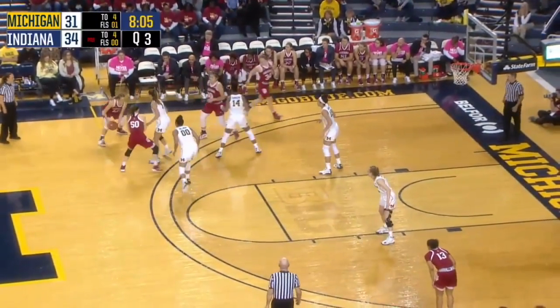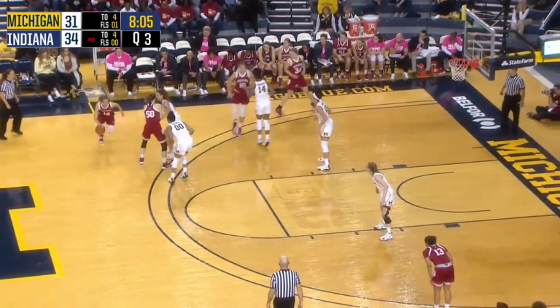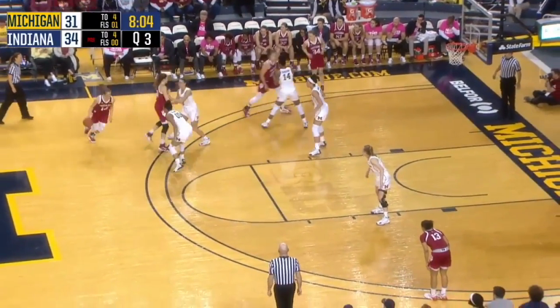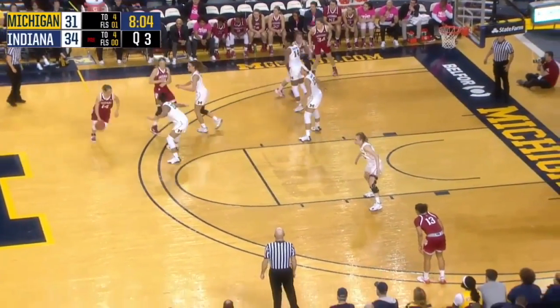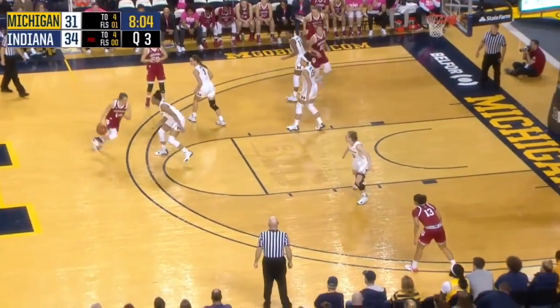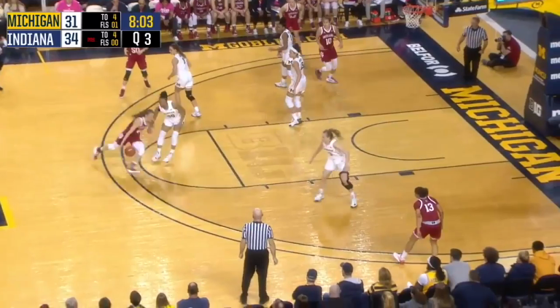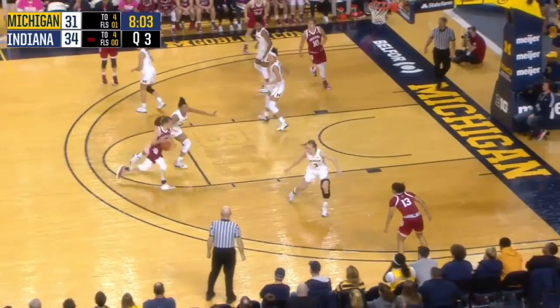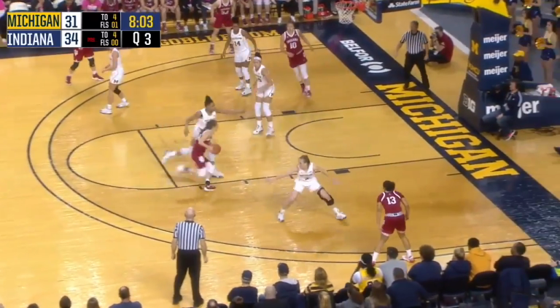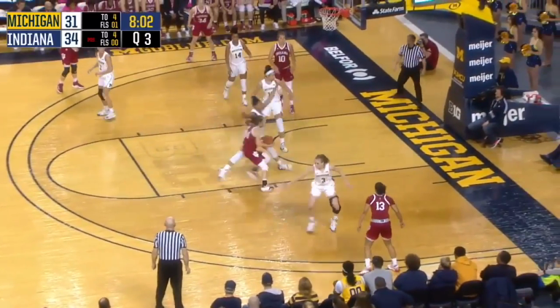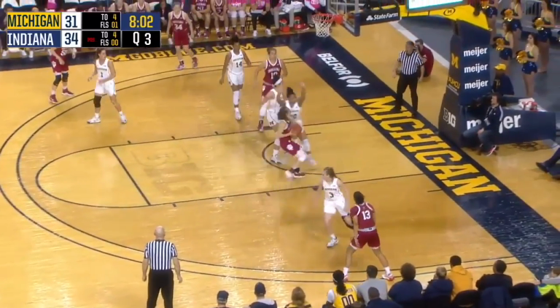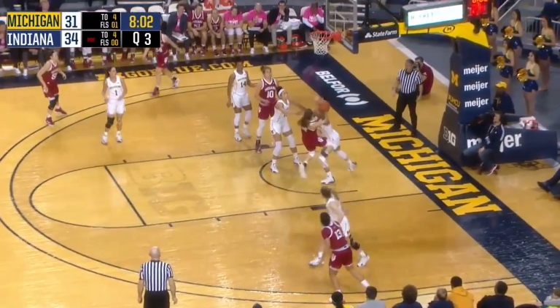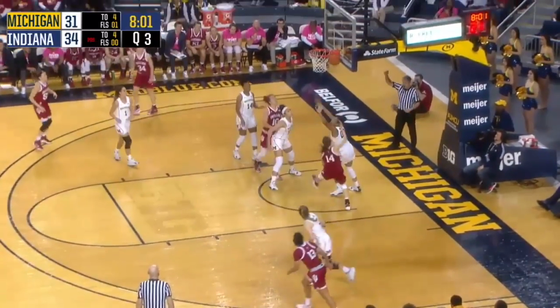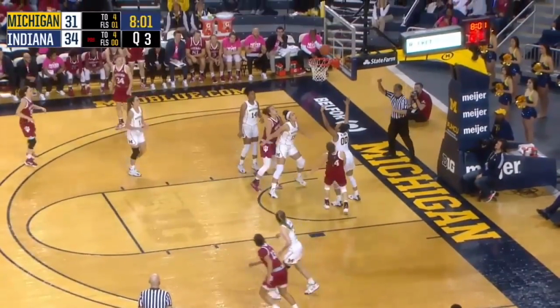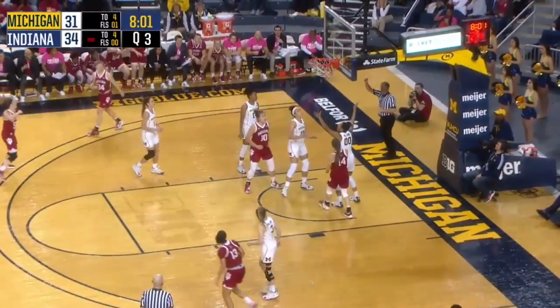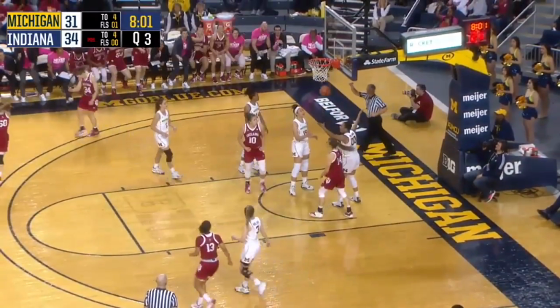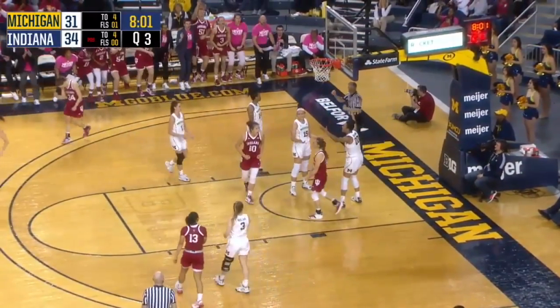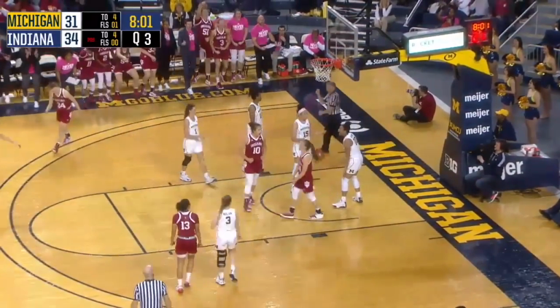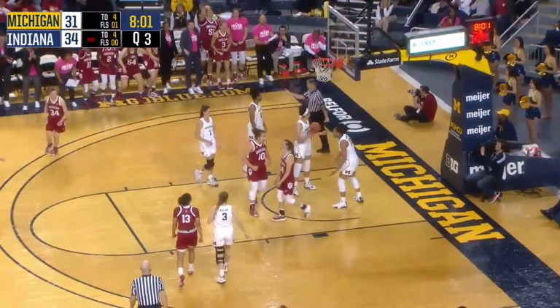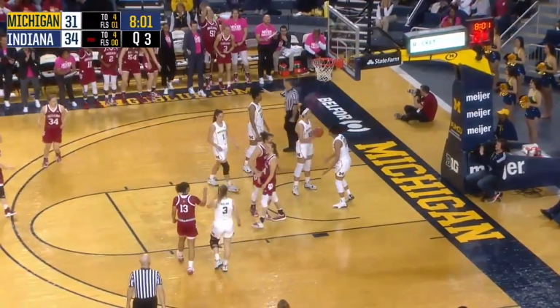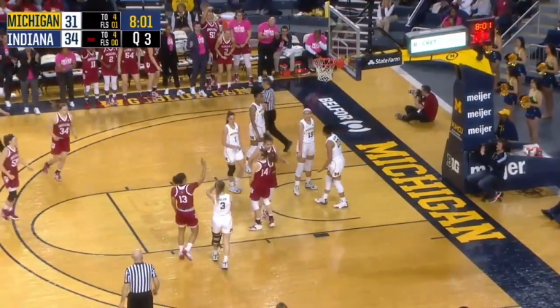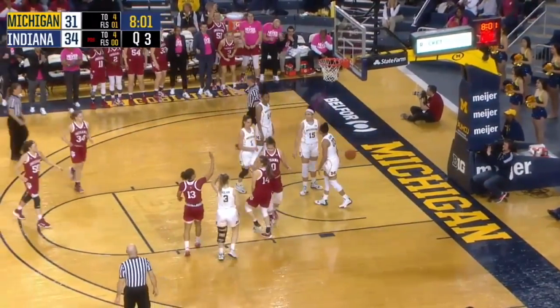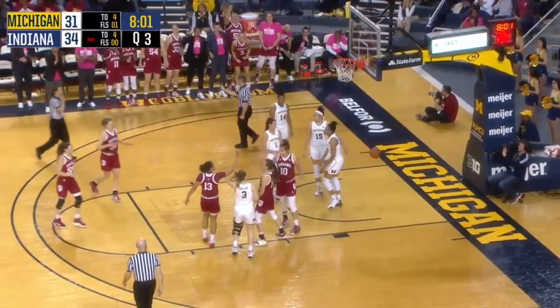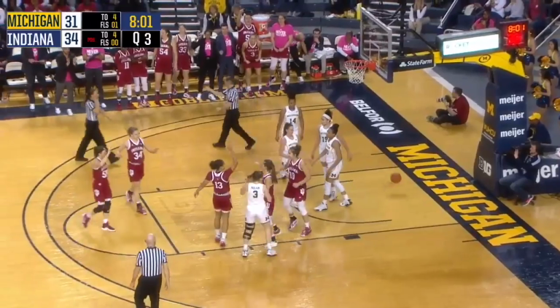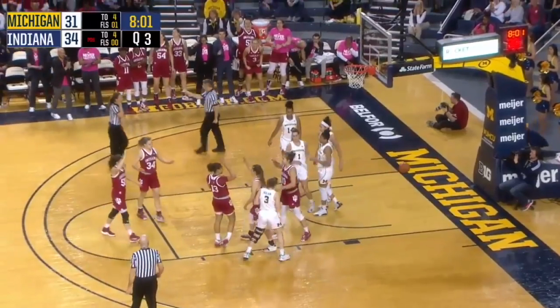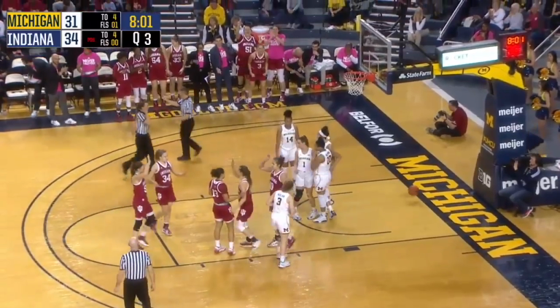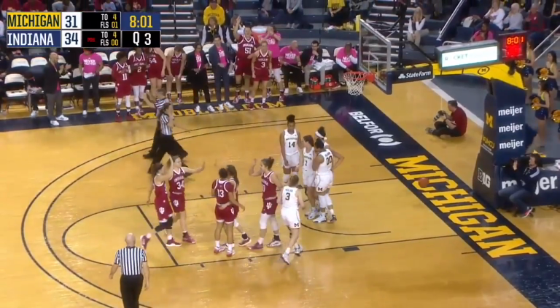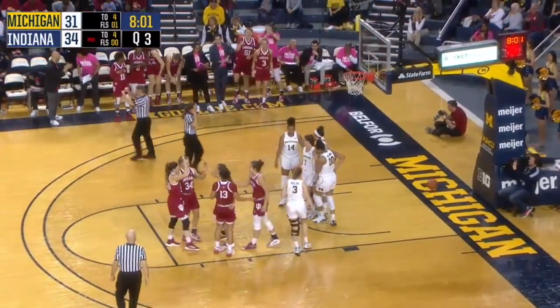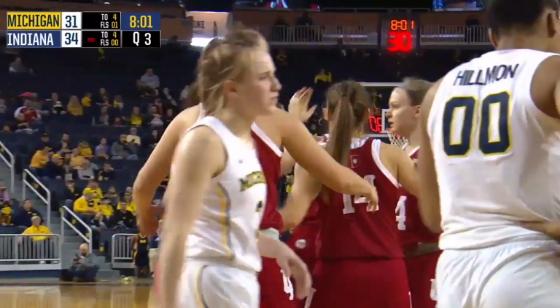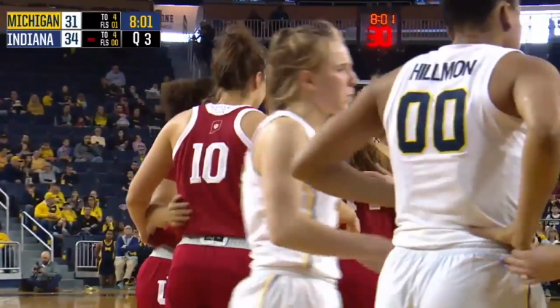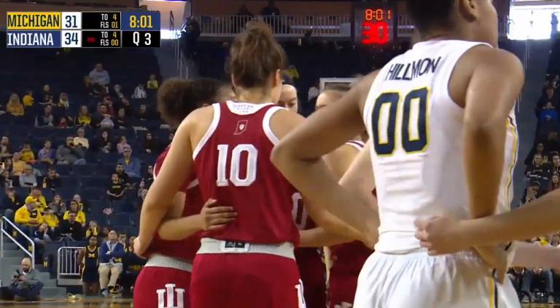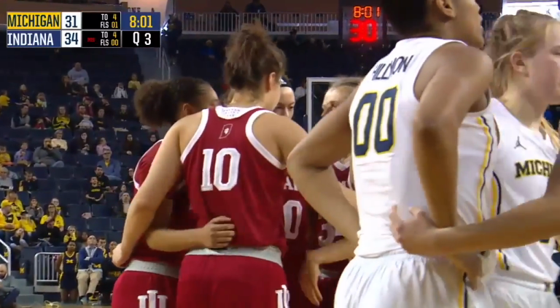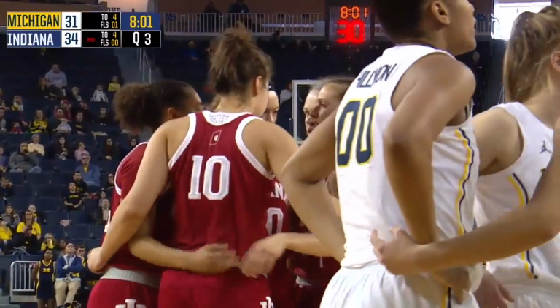Here's Pat Berg for Indiana — tries to turn the corner and drive it on Hillman, steps into it — and one. And I don't know what Naz Hillman could have done defensively to avoid that foul.